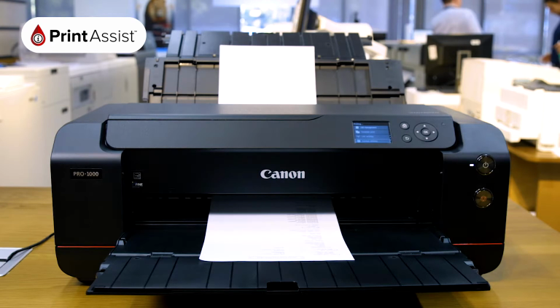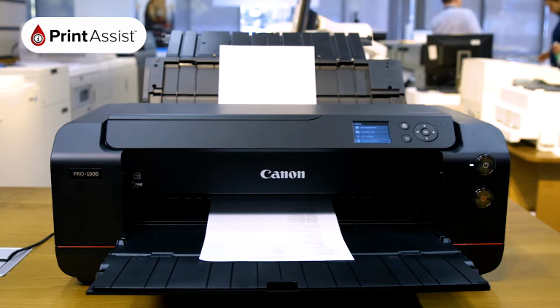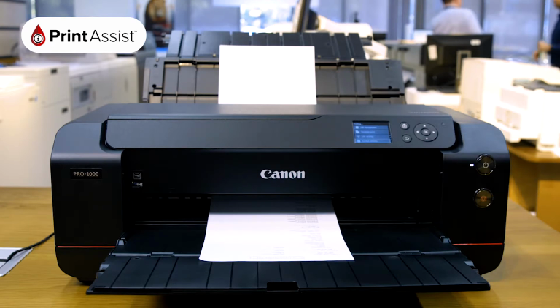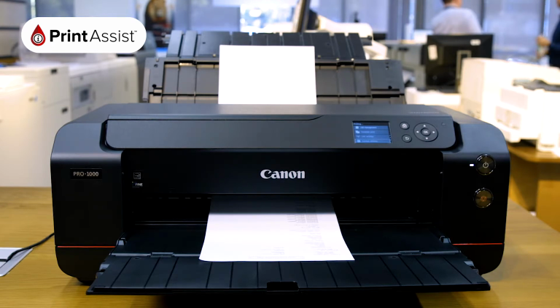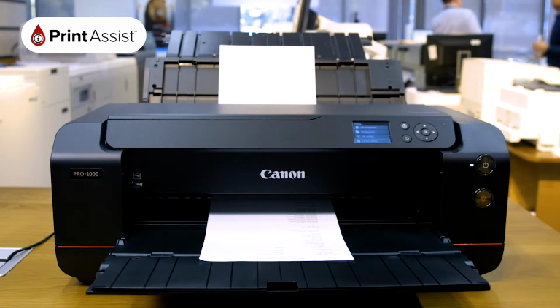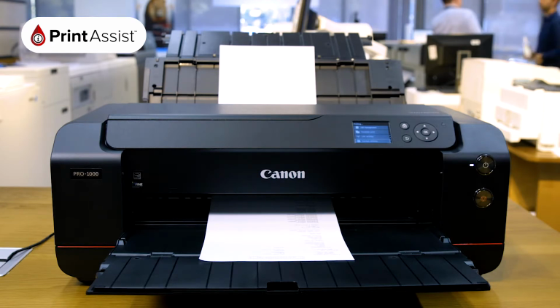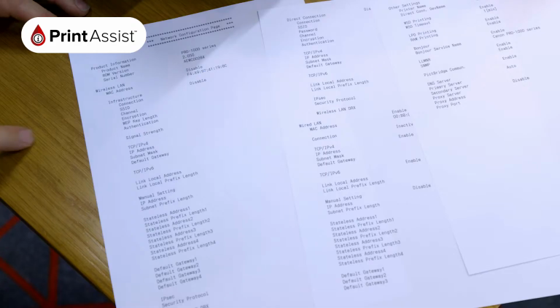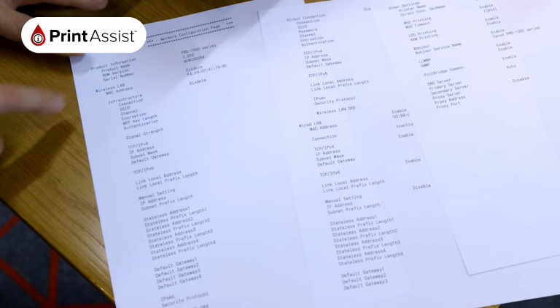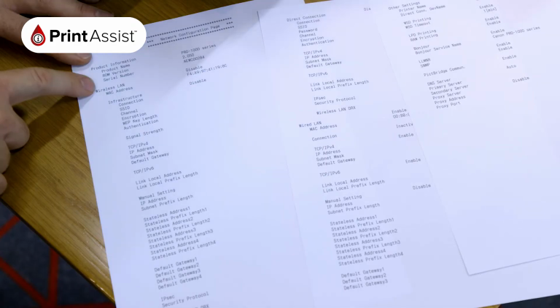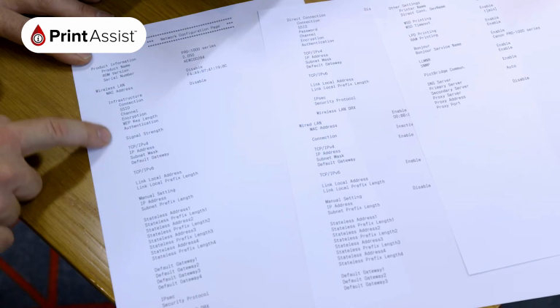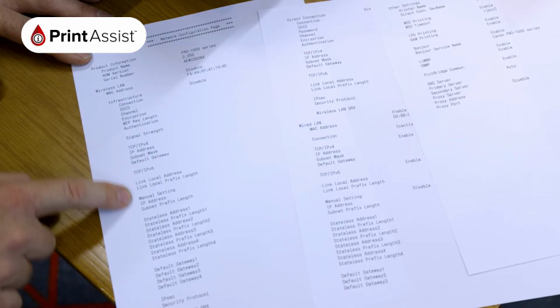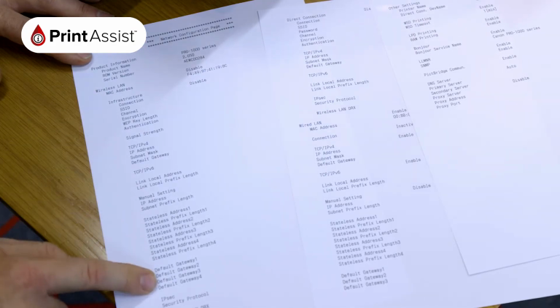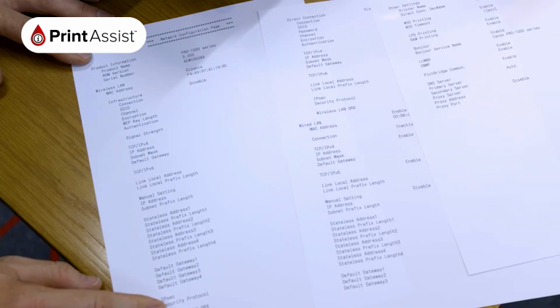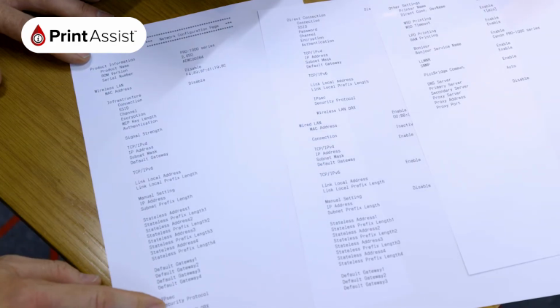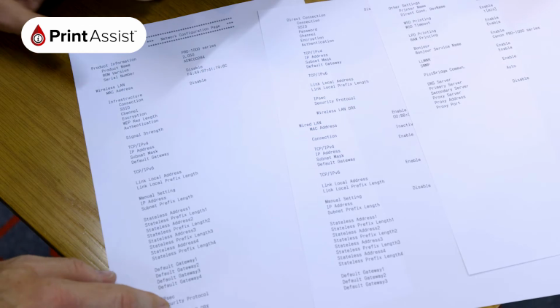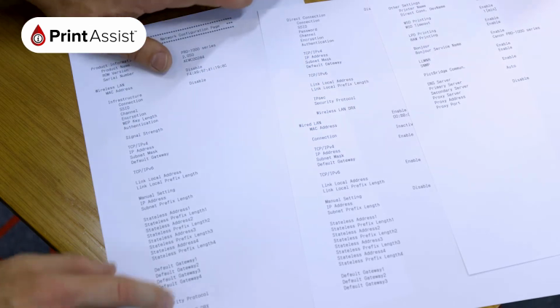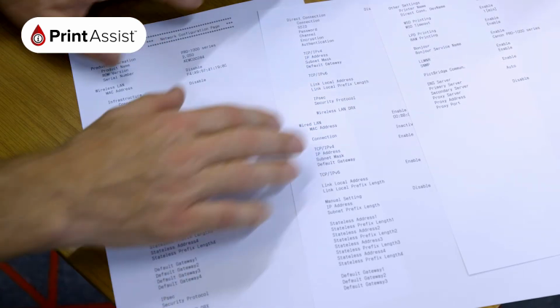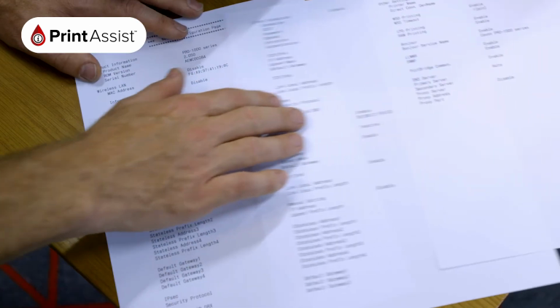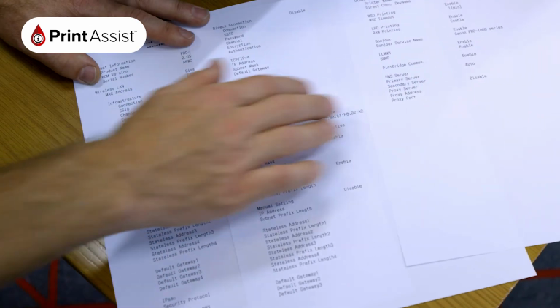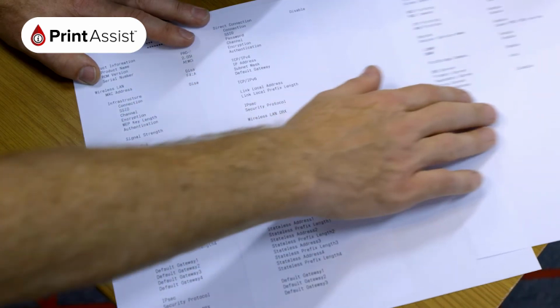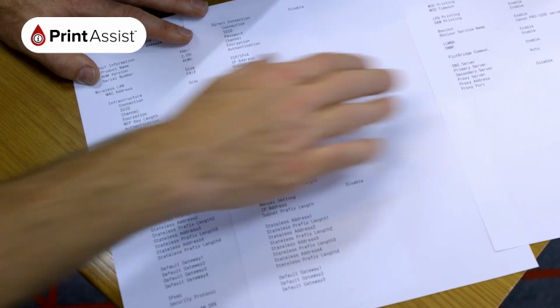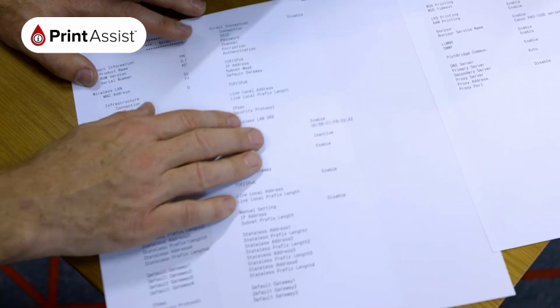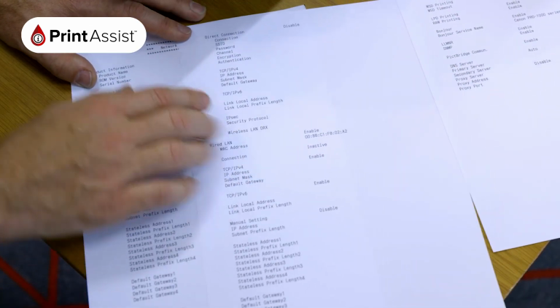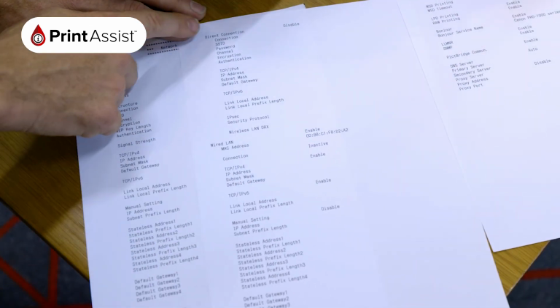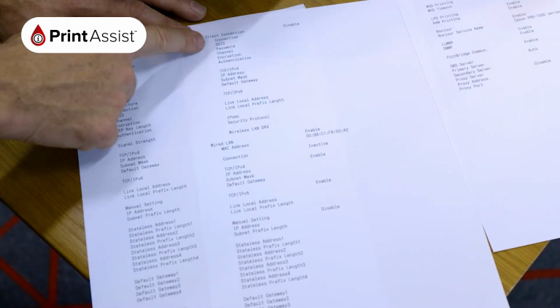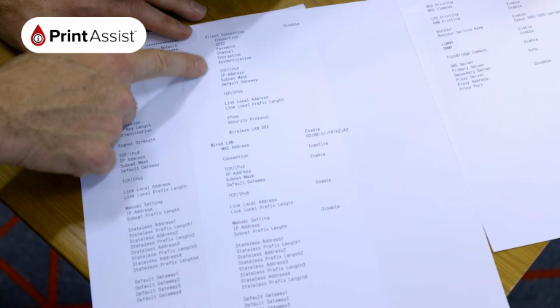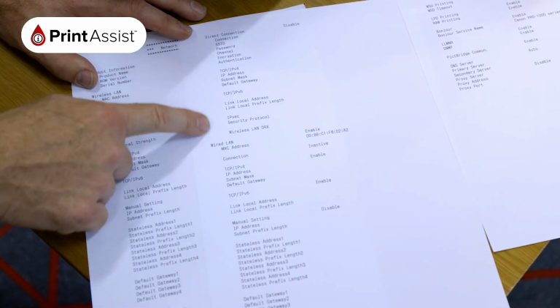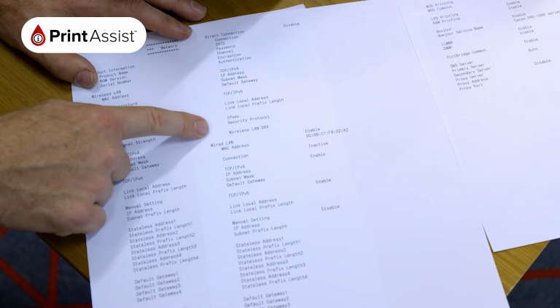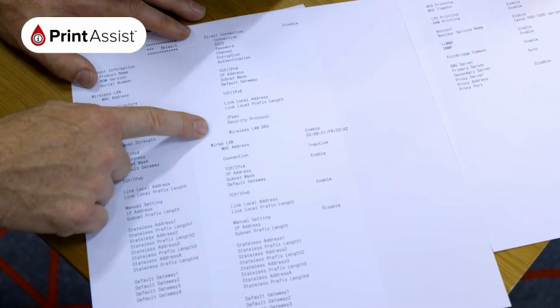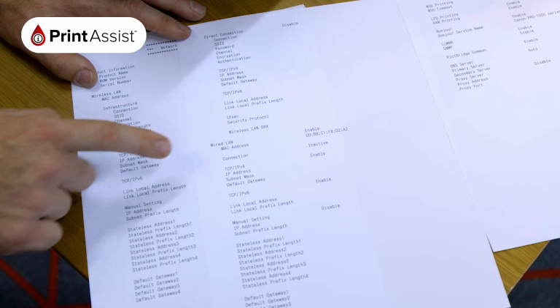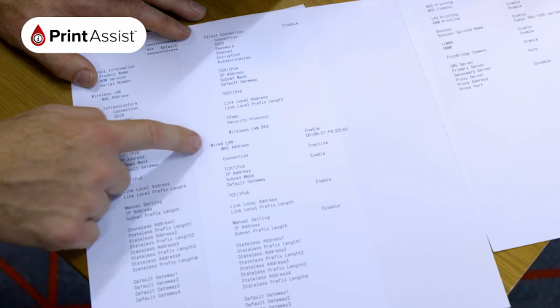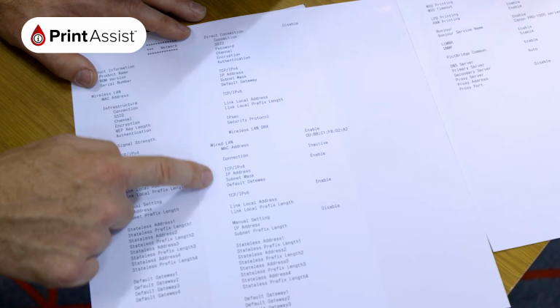The network information sheet will display details relating to your wired or wireless LAN setup. This might help you when it comes to adding more devices or troubleshooting any connection issues.